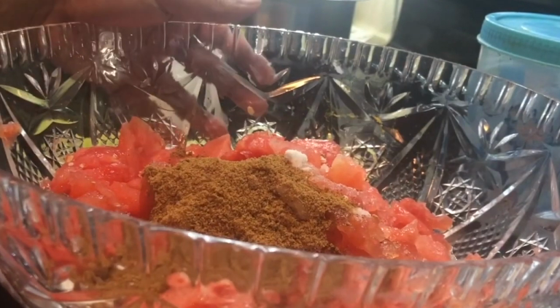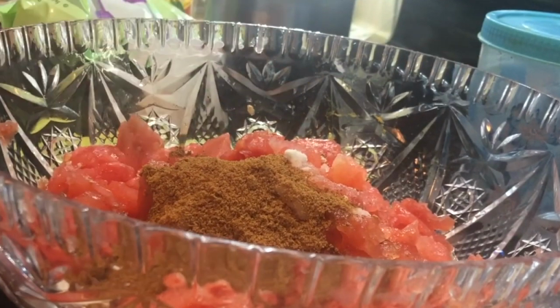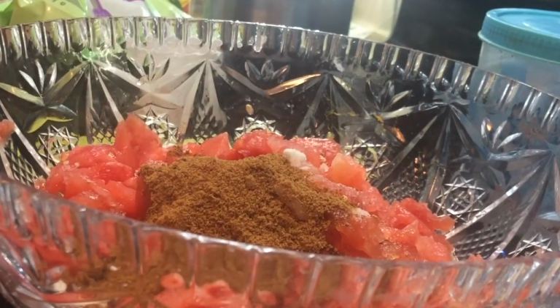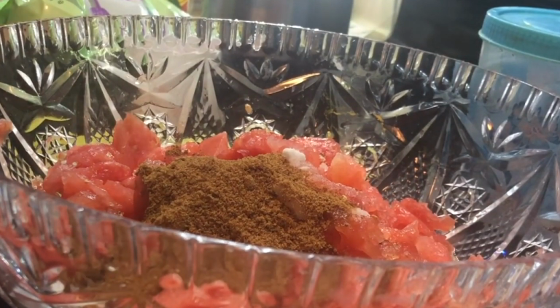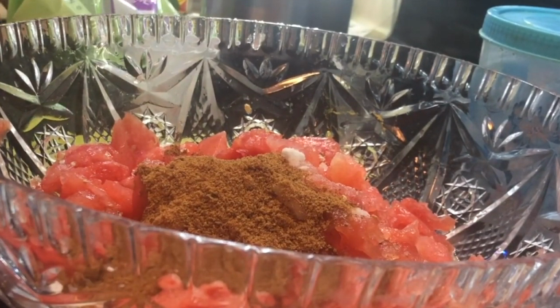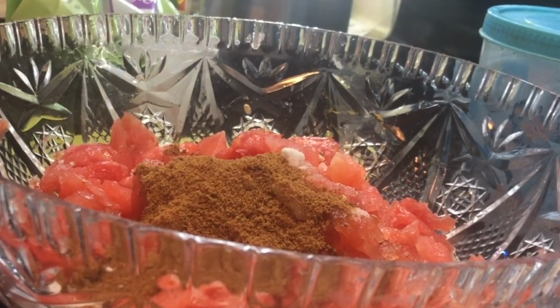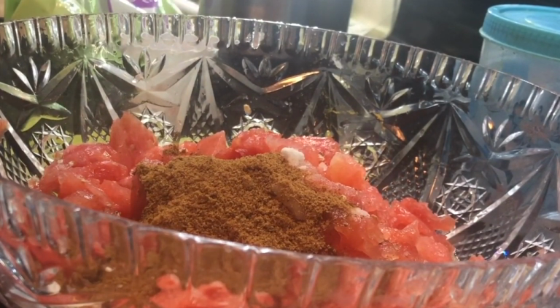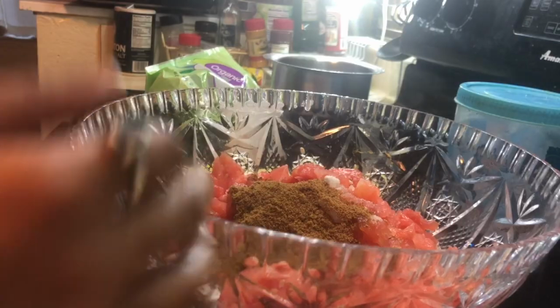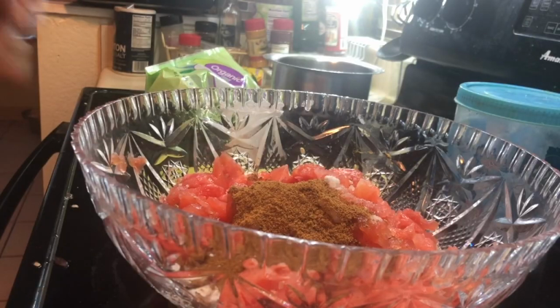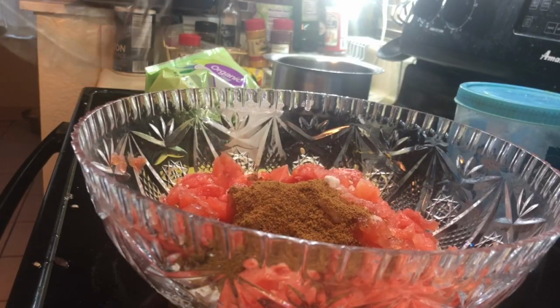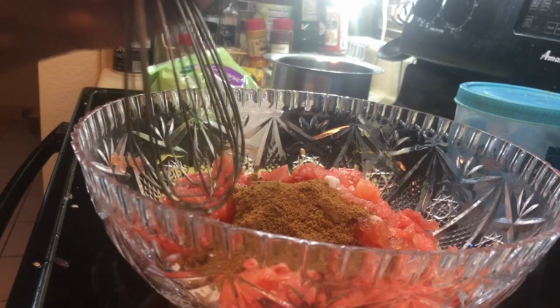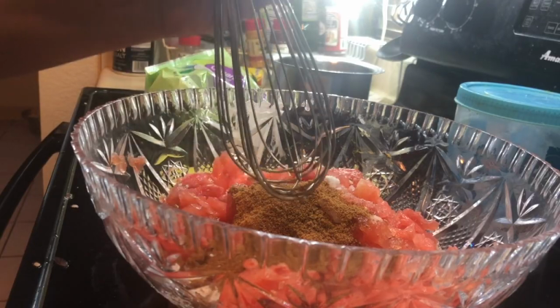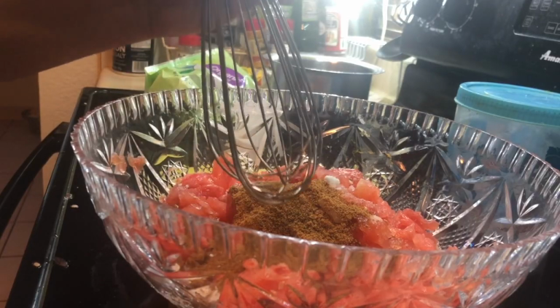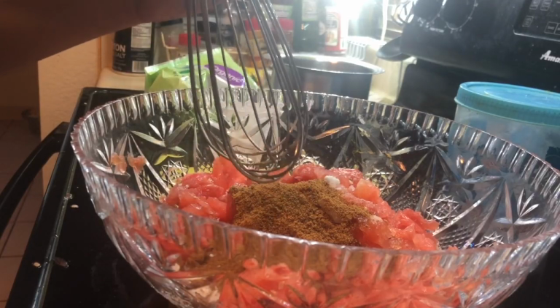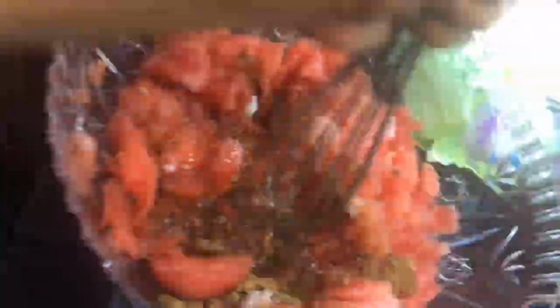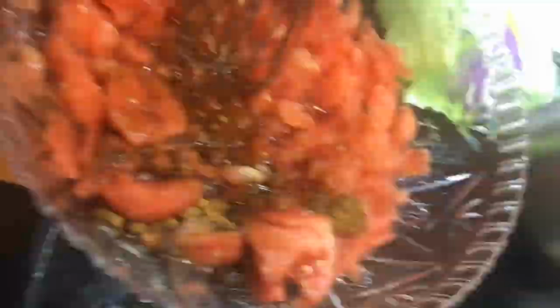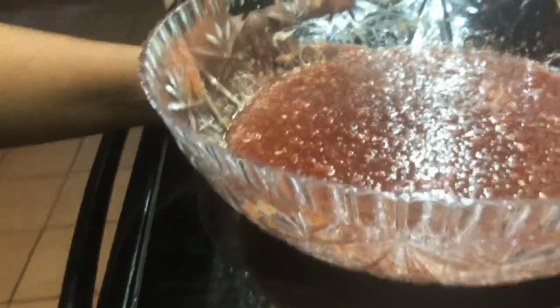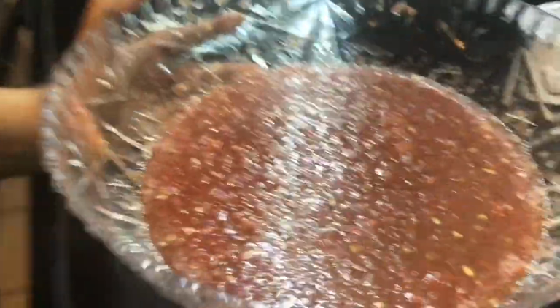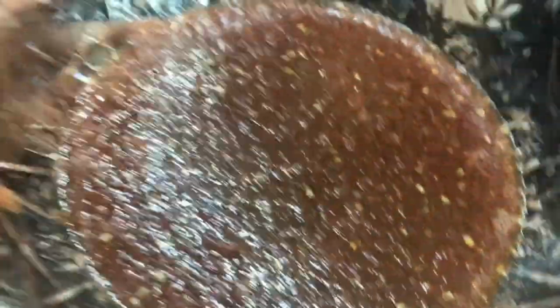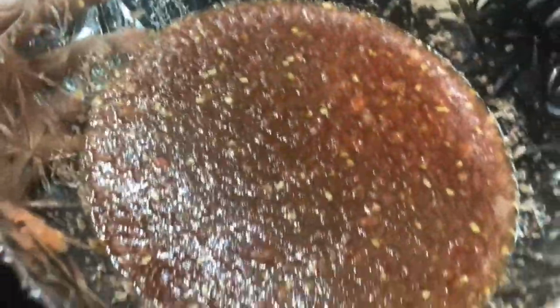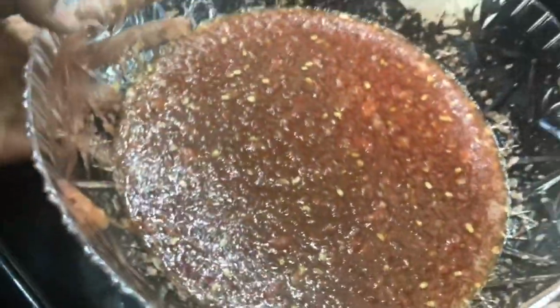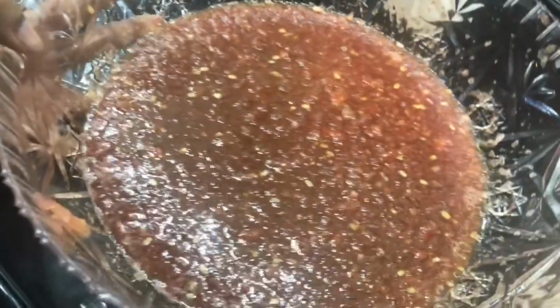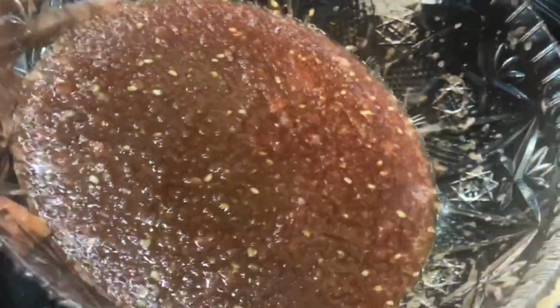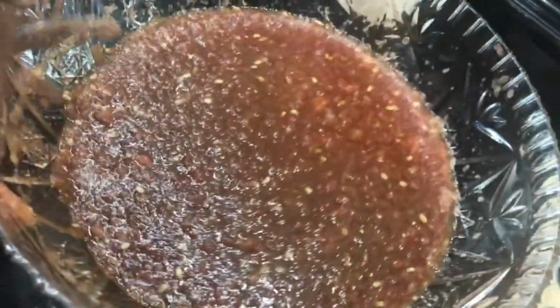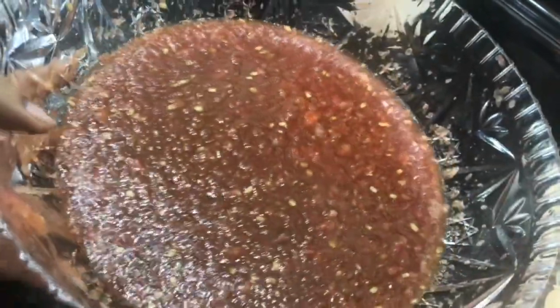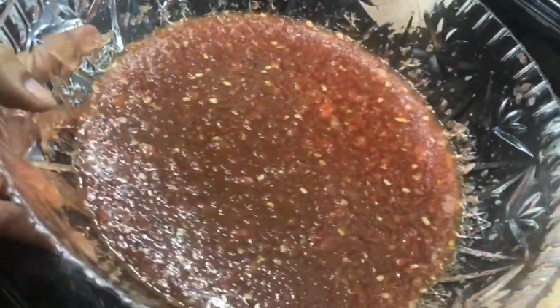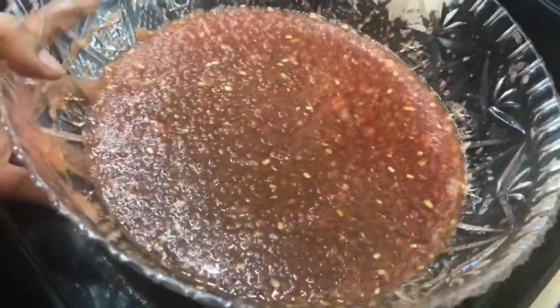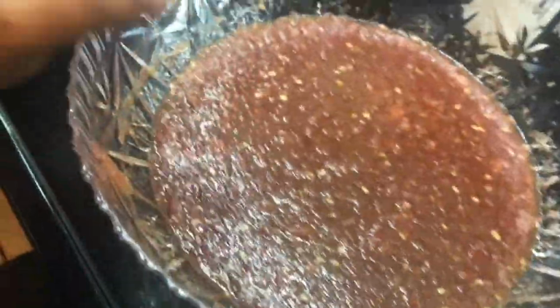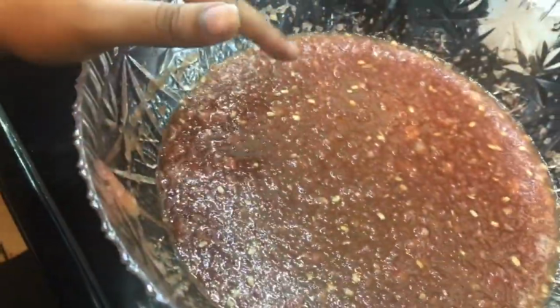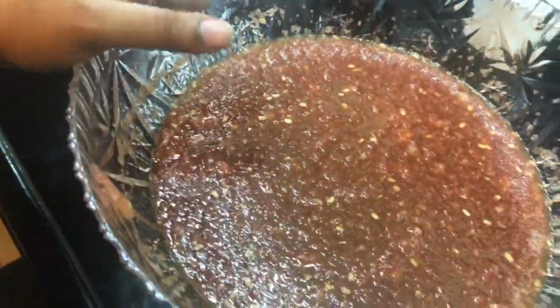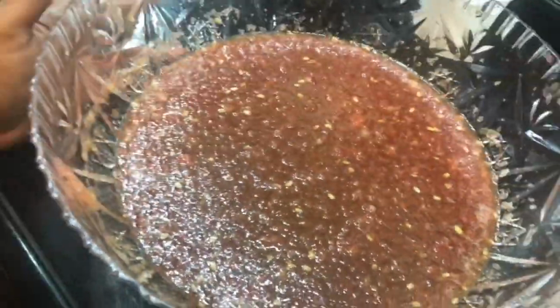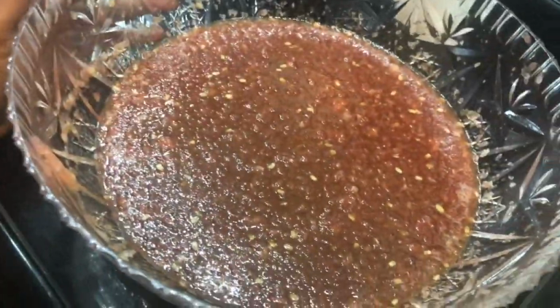Once you have this, I'm gonna whisk it. If you have a blender, throw it in the blender — I don't, so I'll whisk it. She's ready! It's brown because of the coconut sugar.